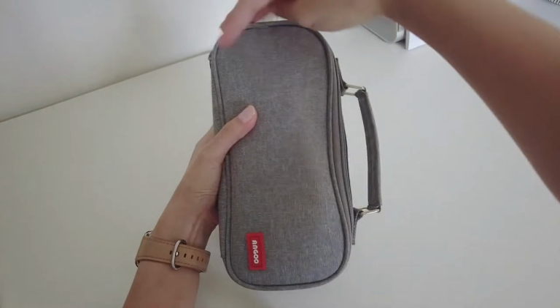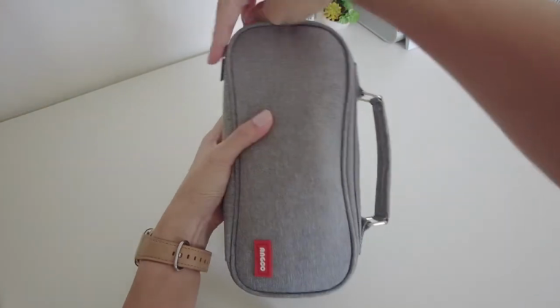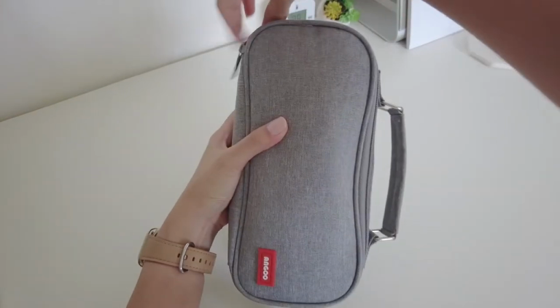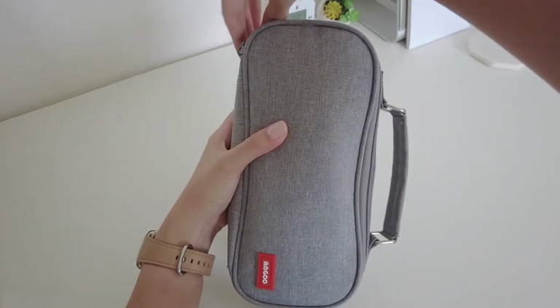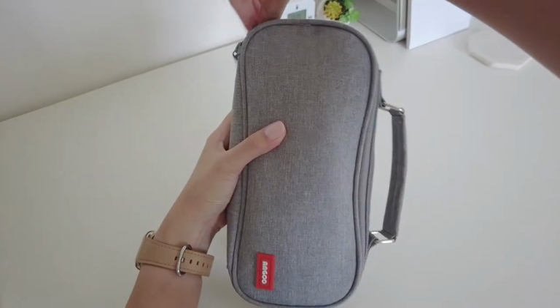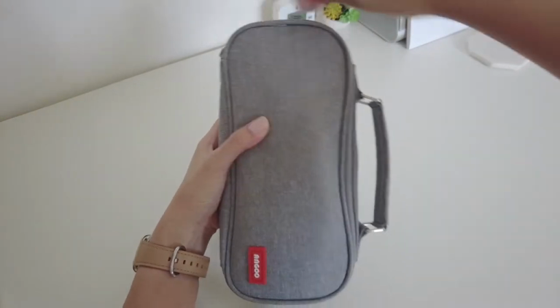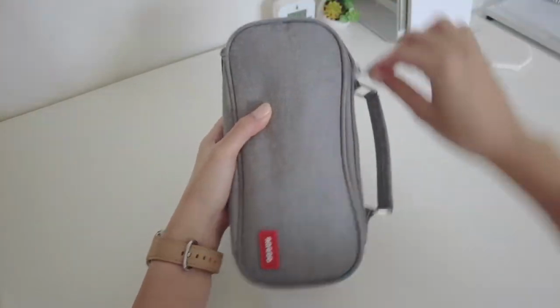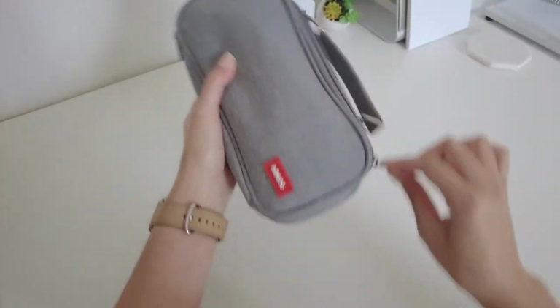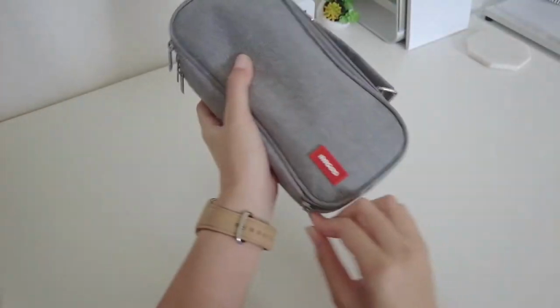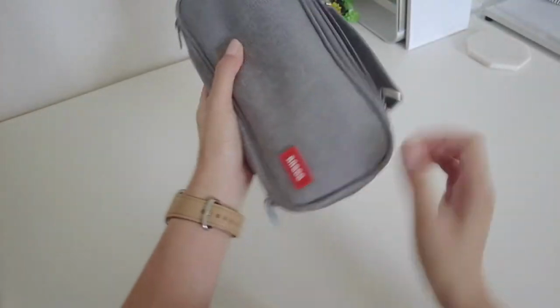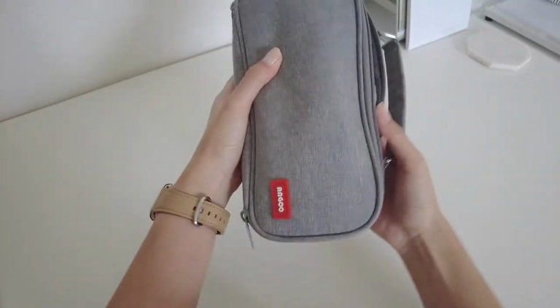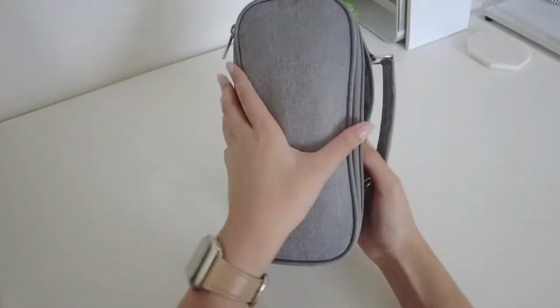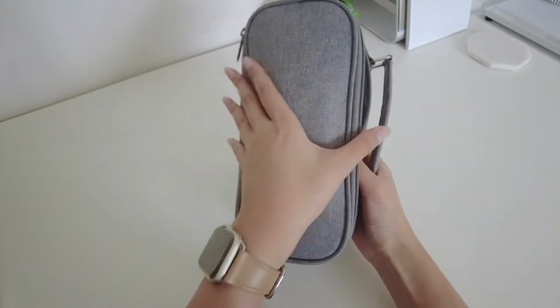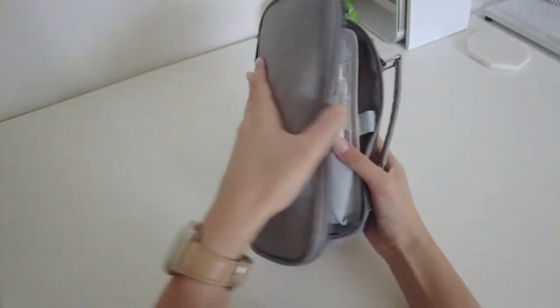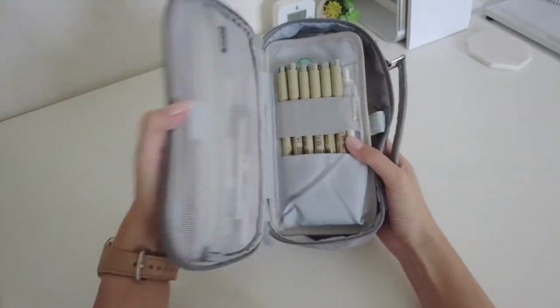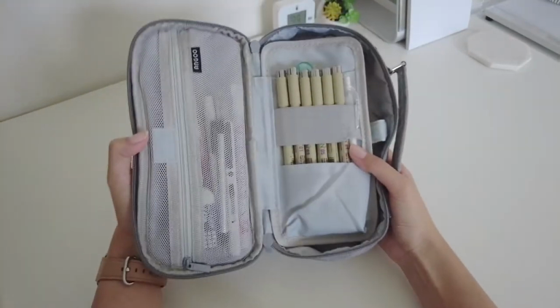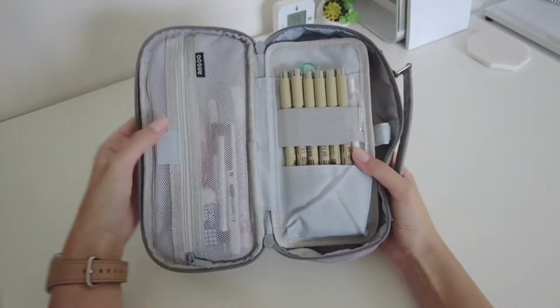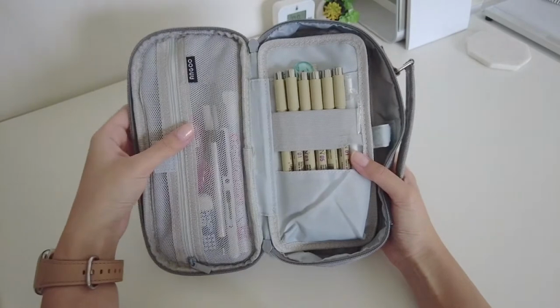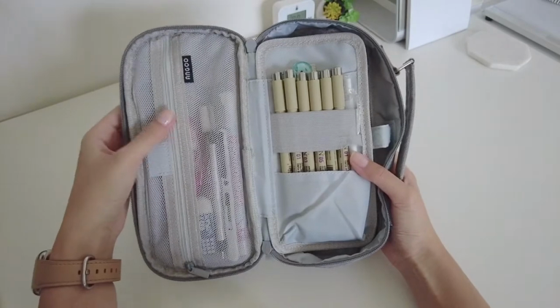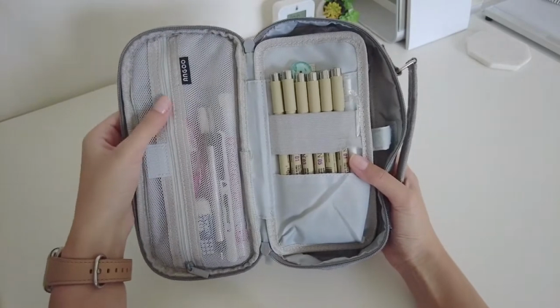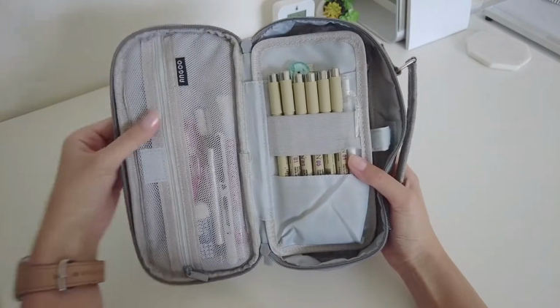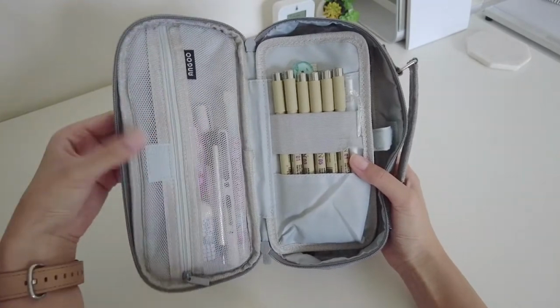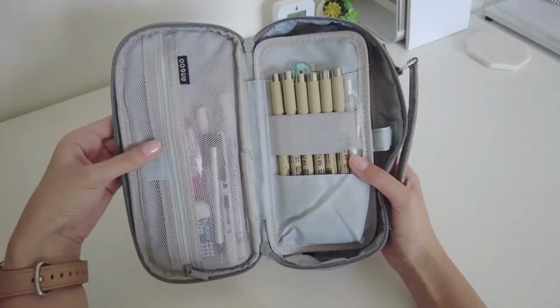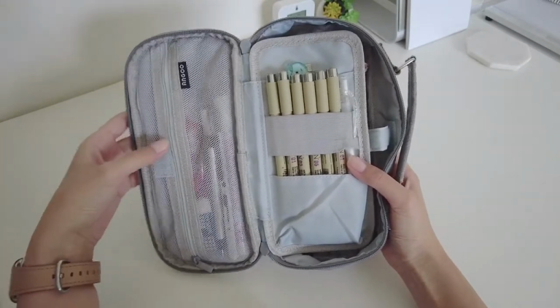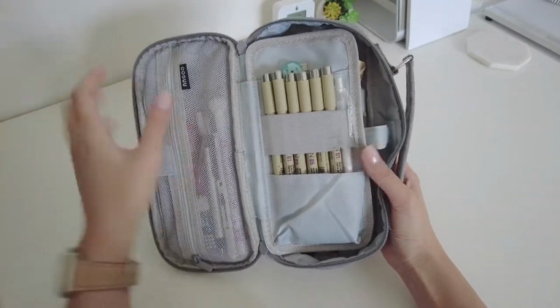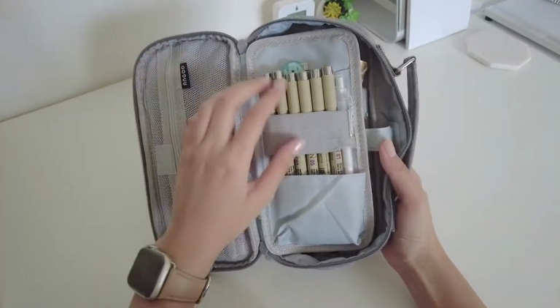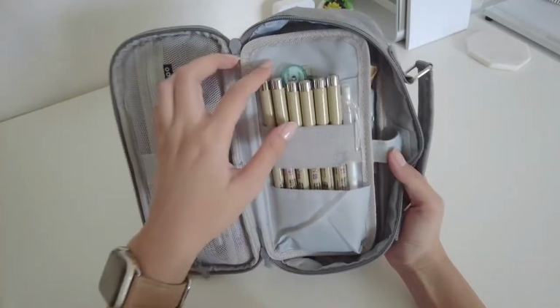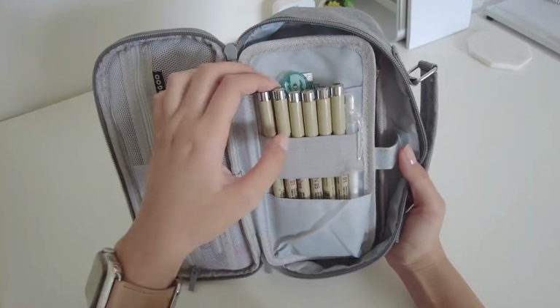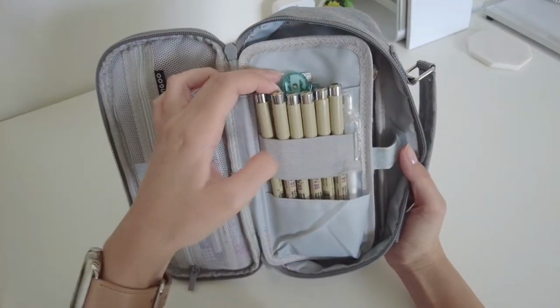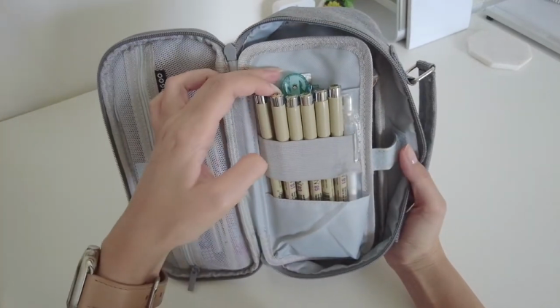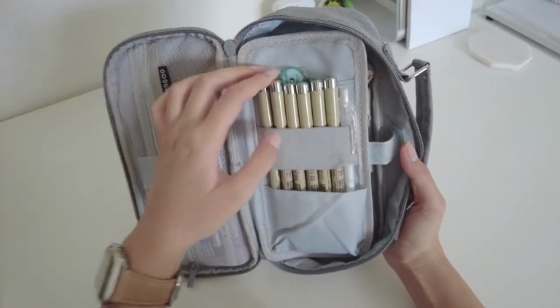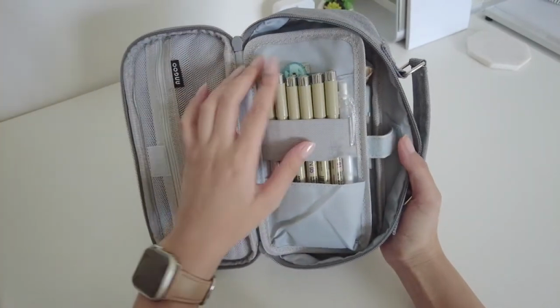When you open up the case, there's a mesh zipper pocket on the left side and a panel on the right side which can be flipped up to reveal another compartment underneath, which you'll see in a bit.